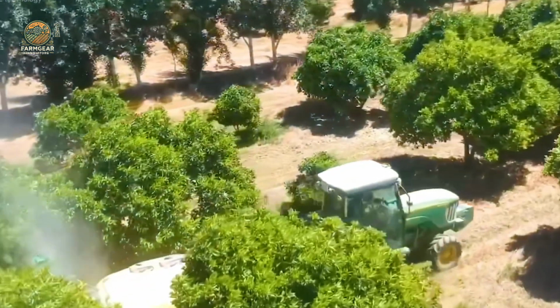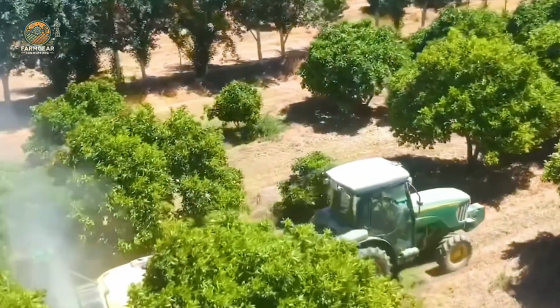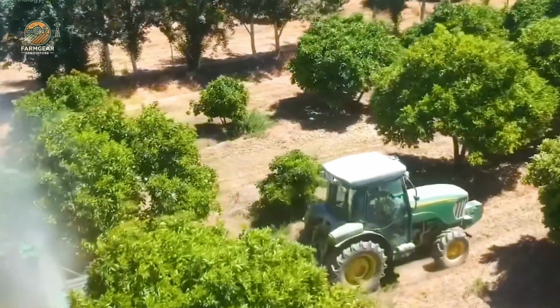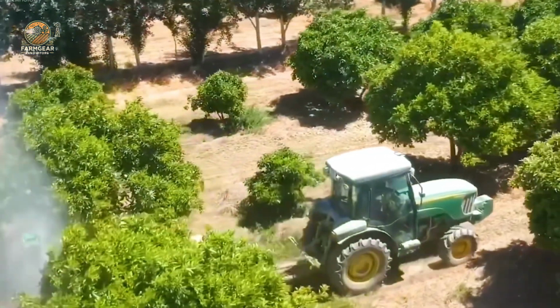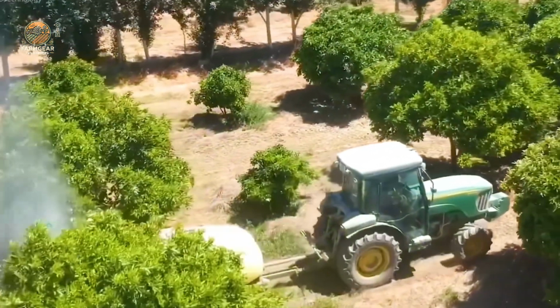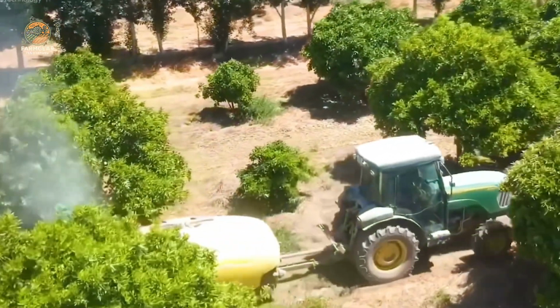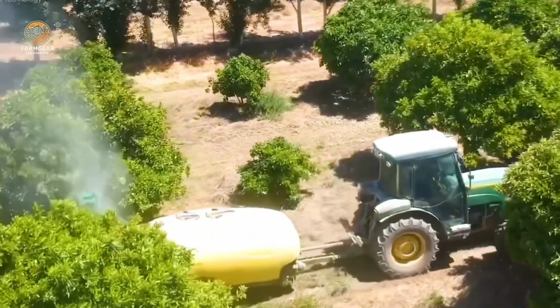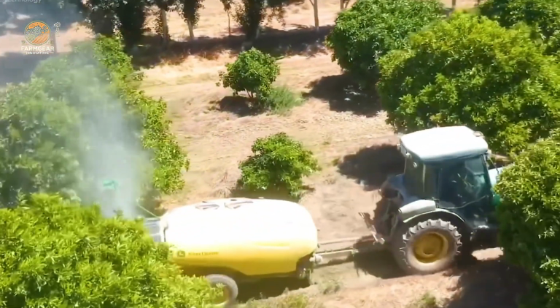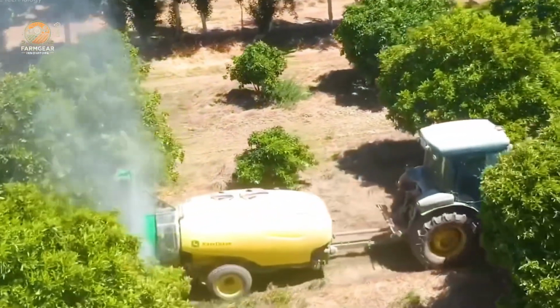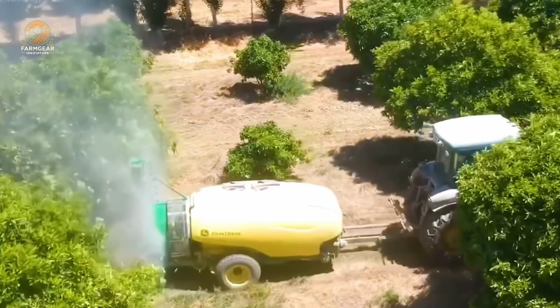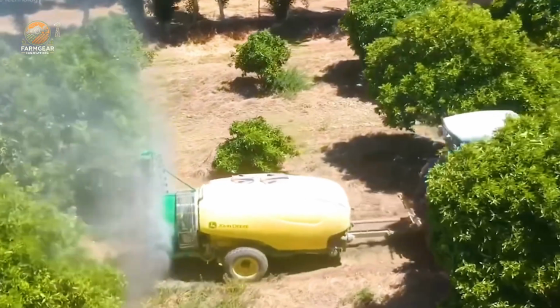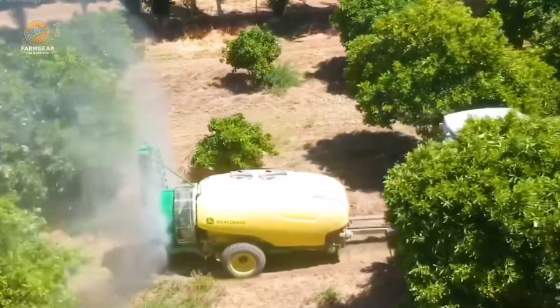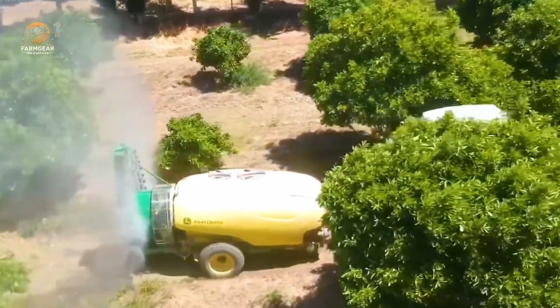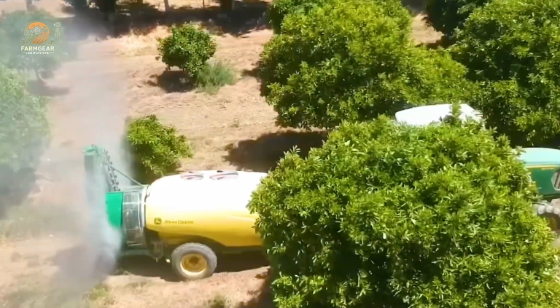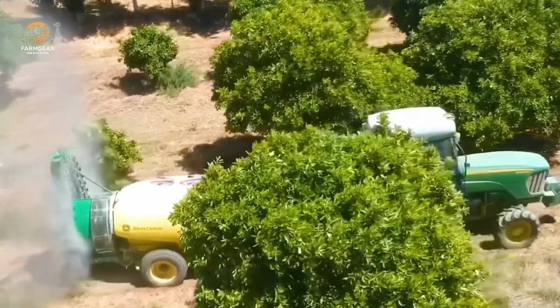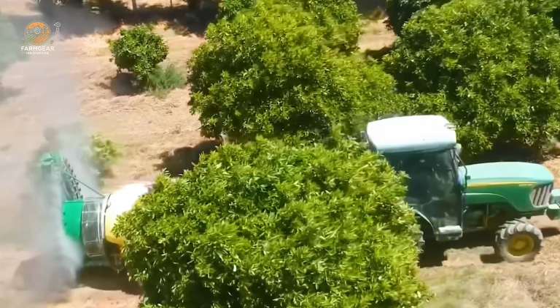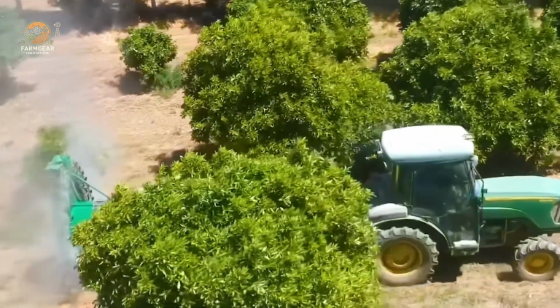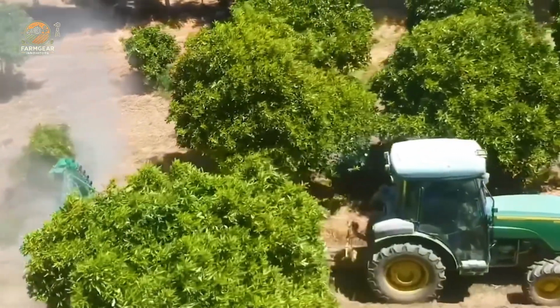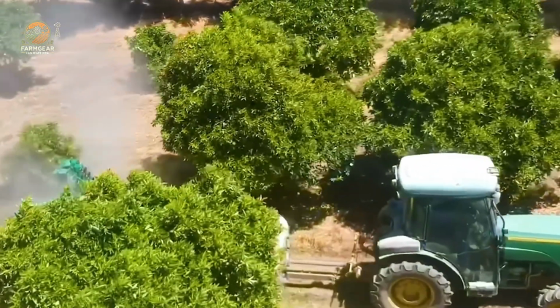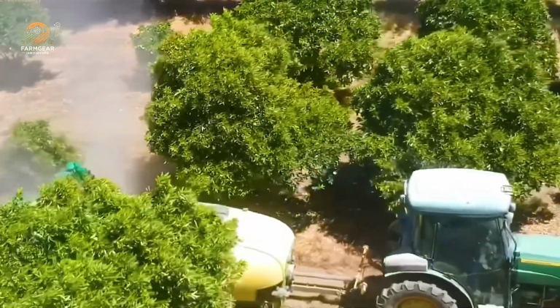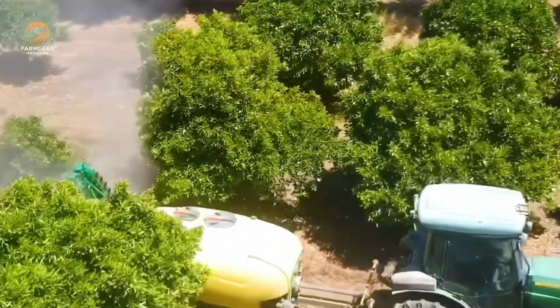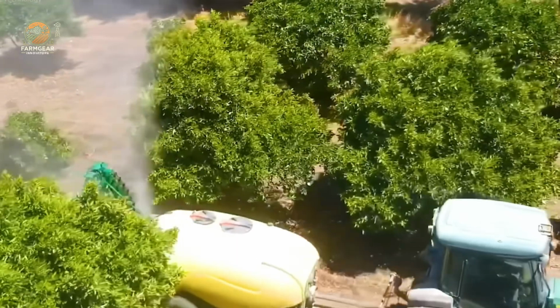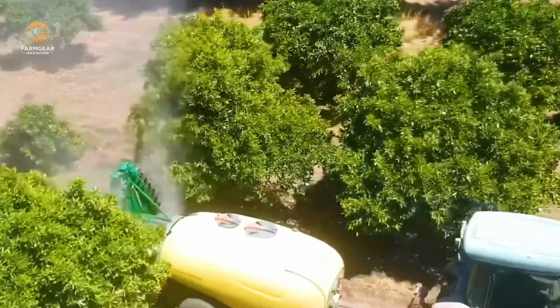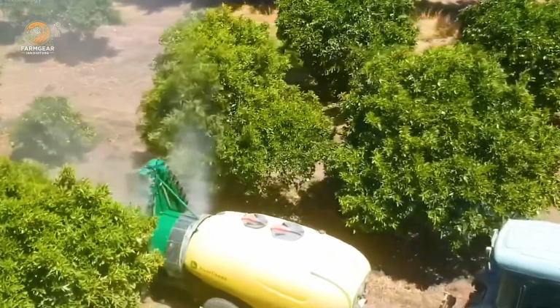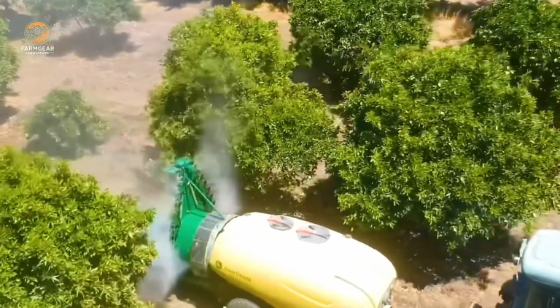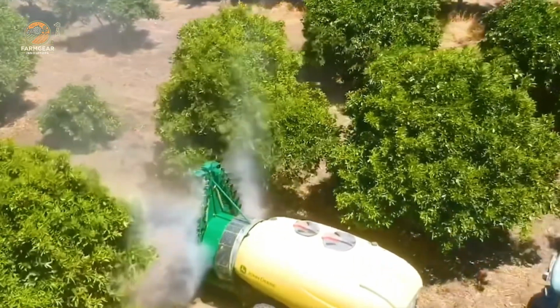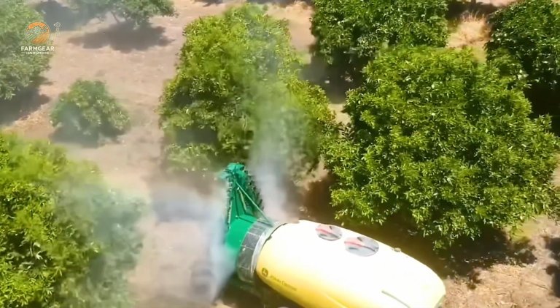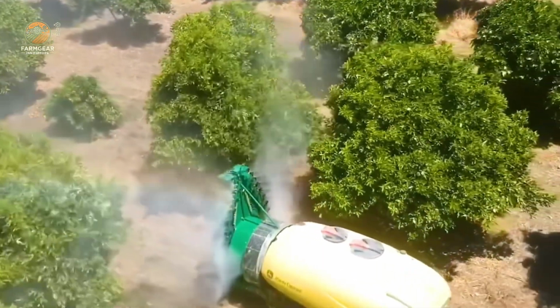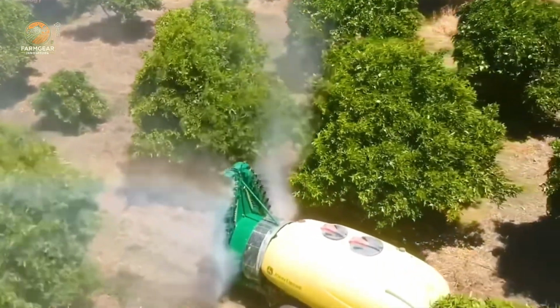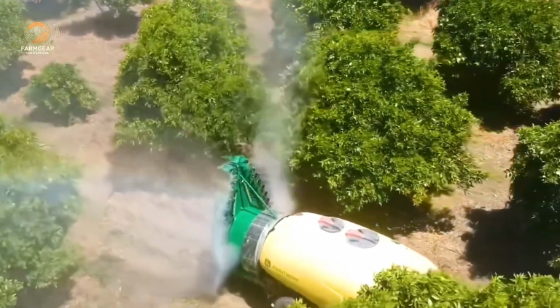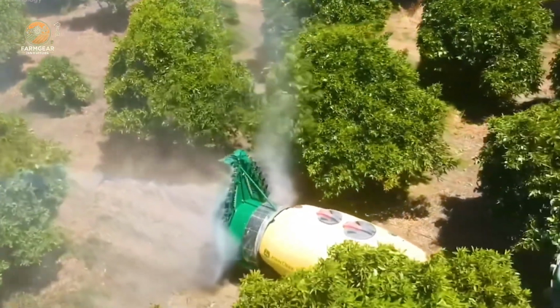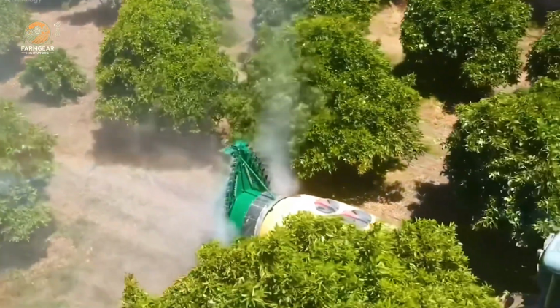With the help of precision sprayers like the John Deere M112, farmers can cover up to 40 hectares a day. This GPS-guided machine ensures that every inch of the orchard is evenly coated without wasting a drop.